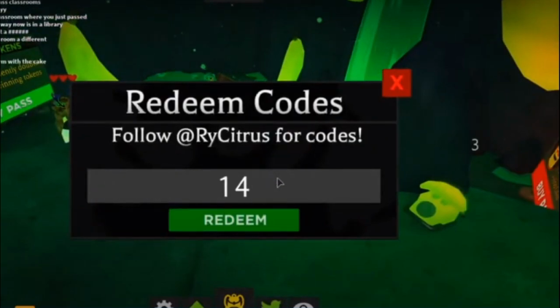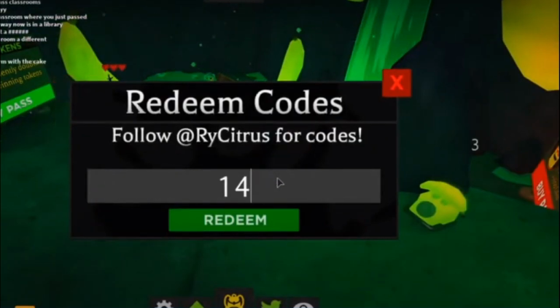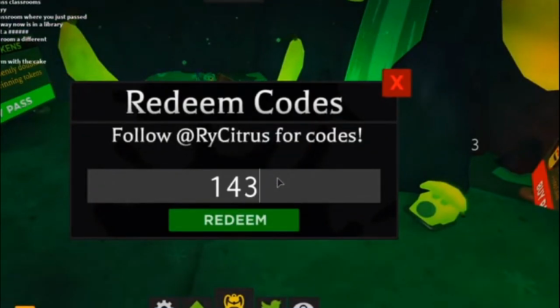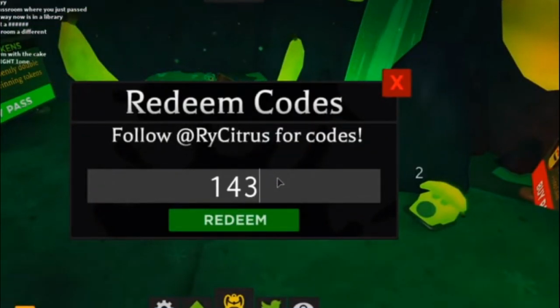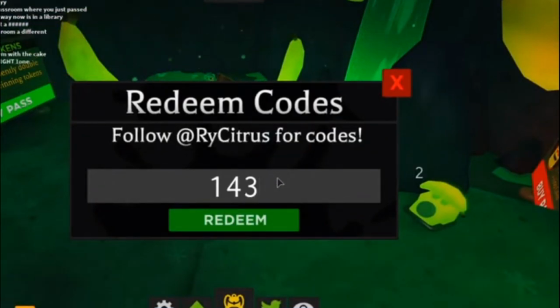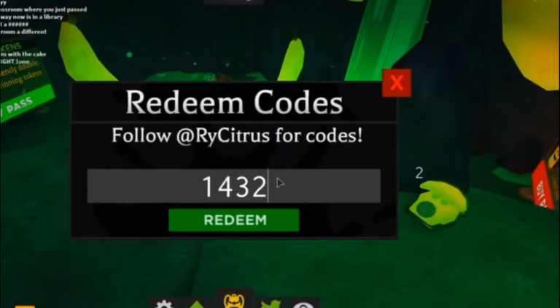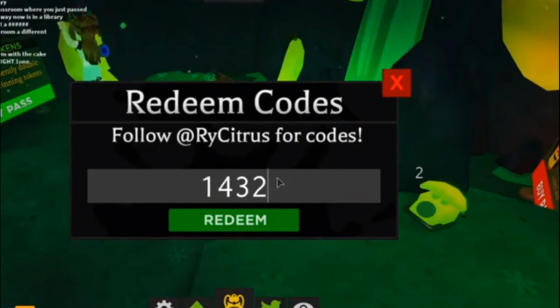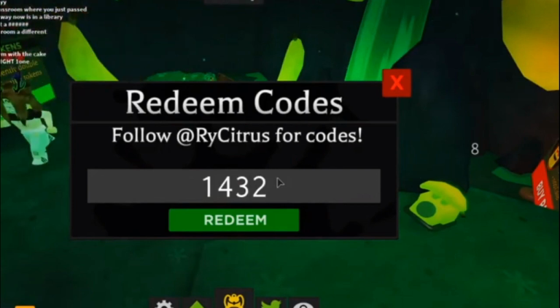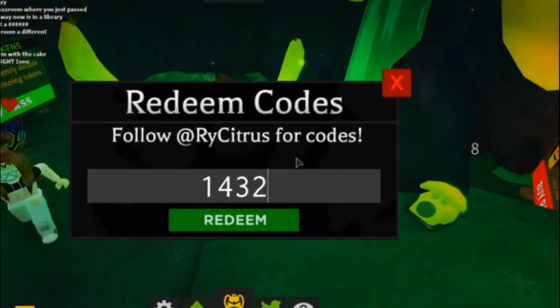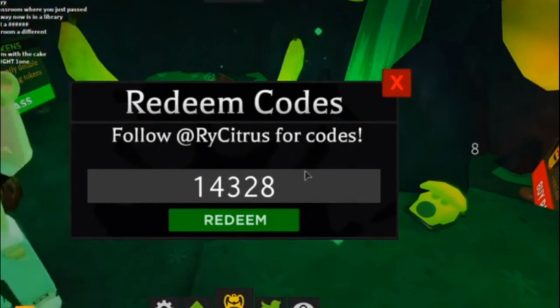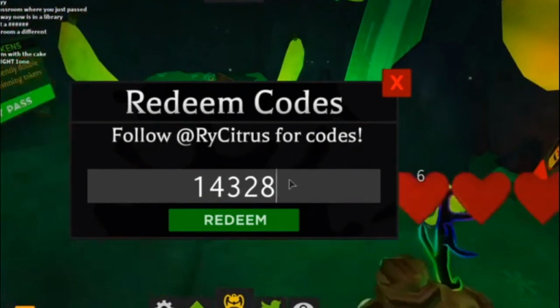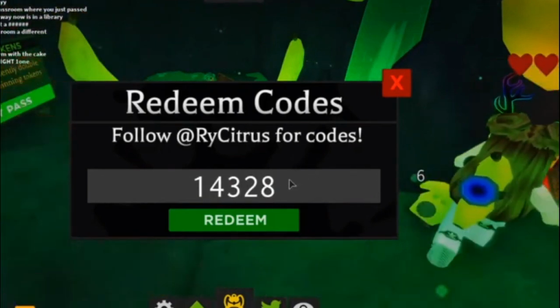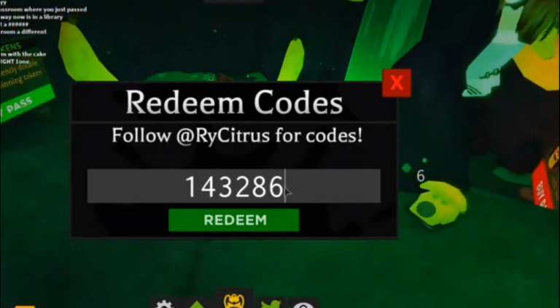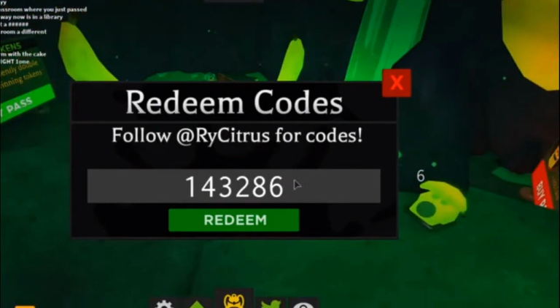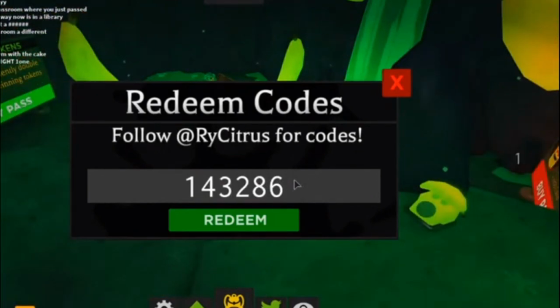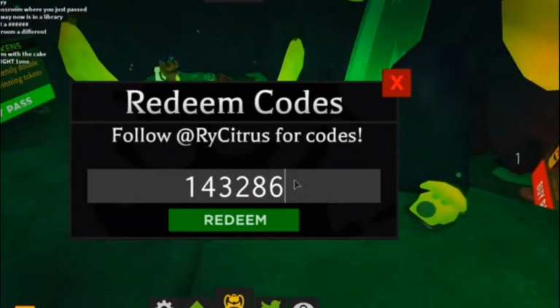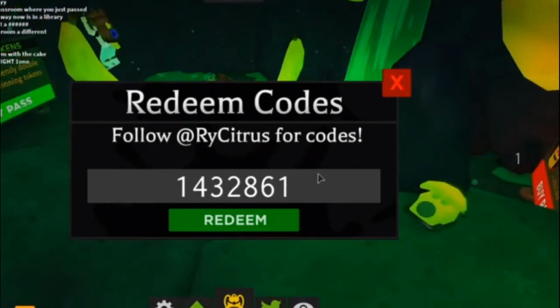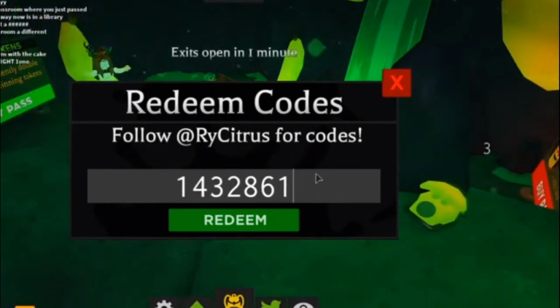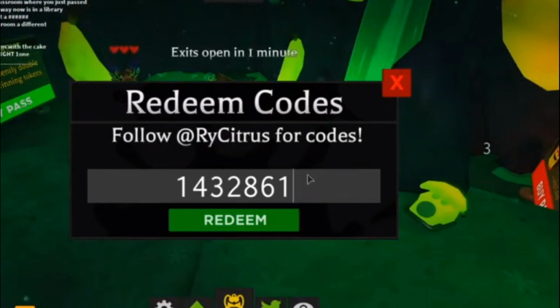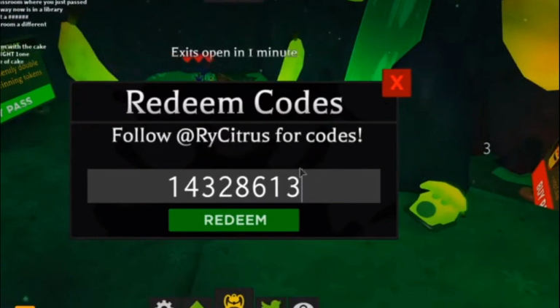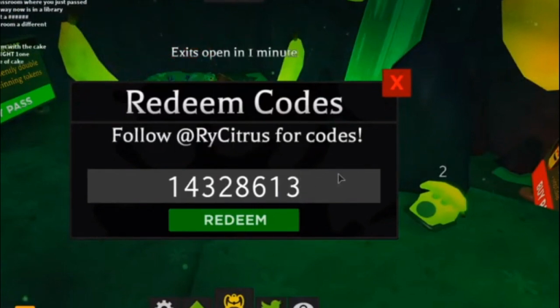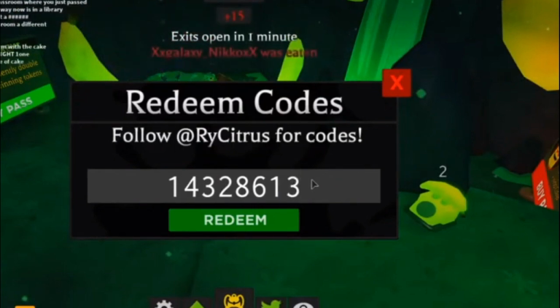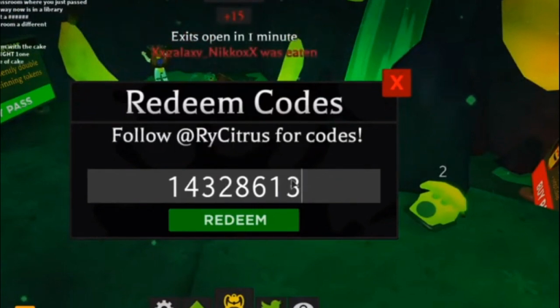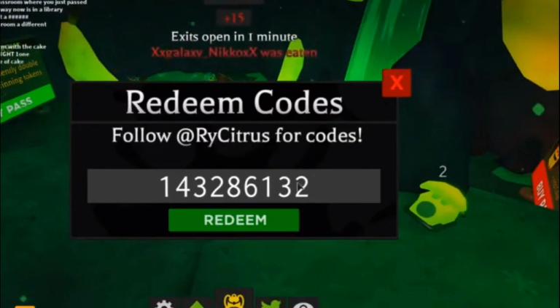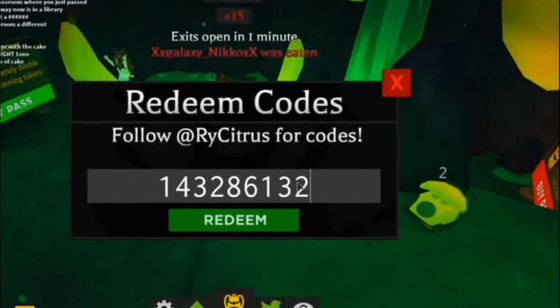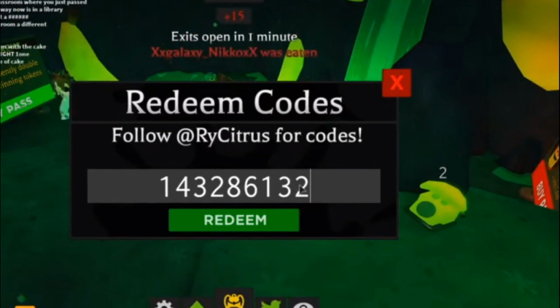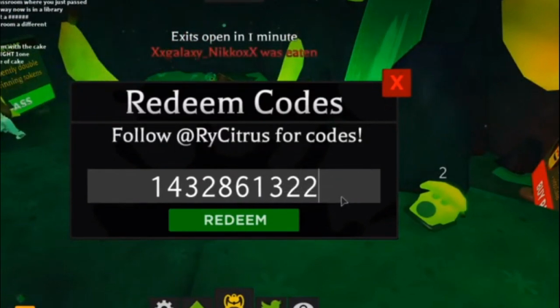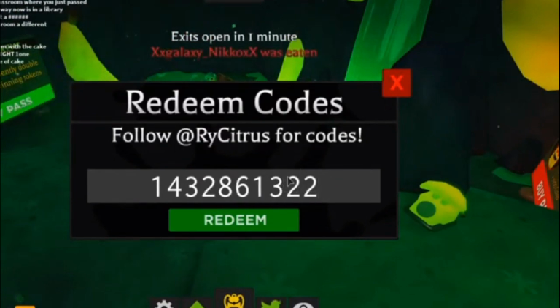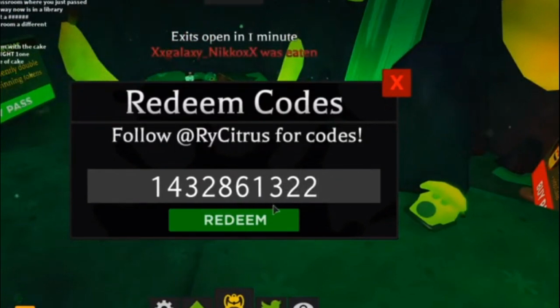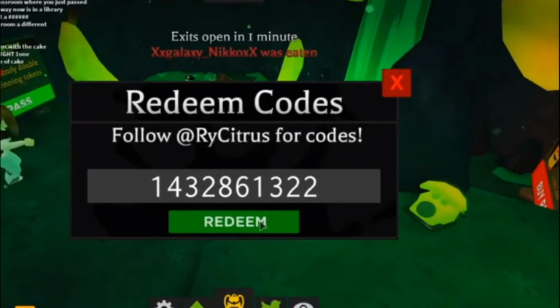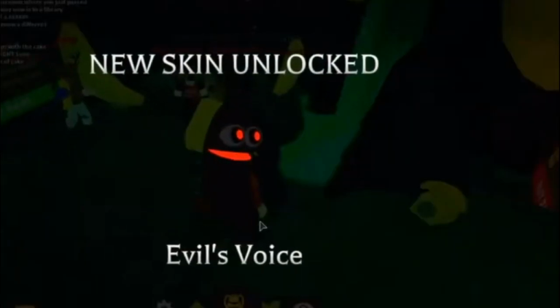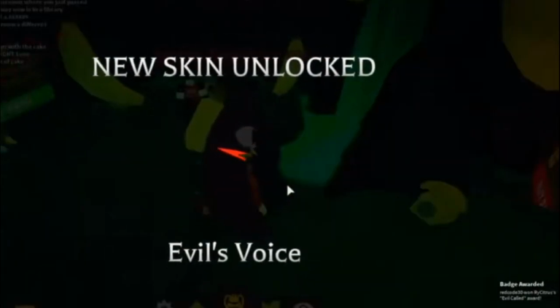There are a lot of times where it'll ring maybe four times, and a bunch of random numbers will pop up in different variations. But the best way to do it is have your camera at an angle and type it in that way.